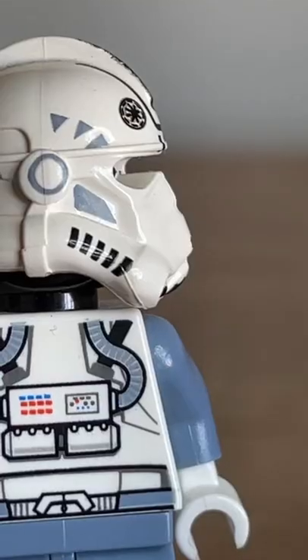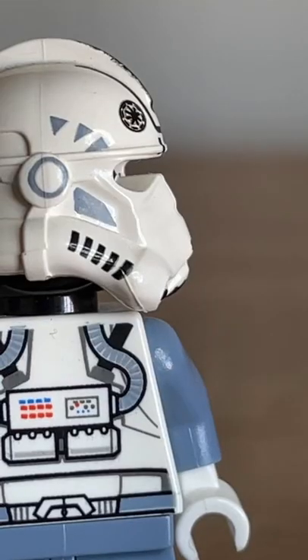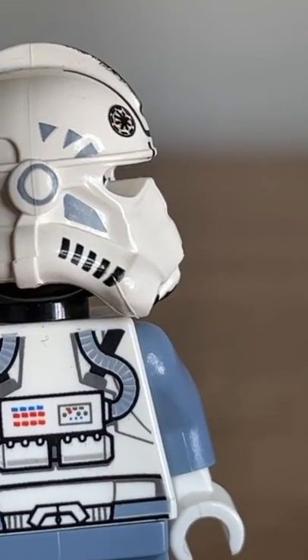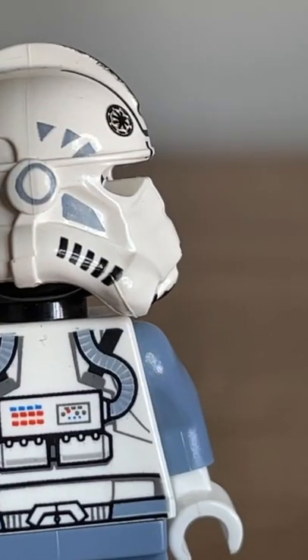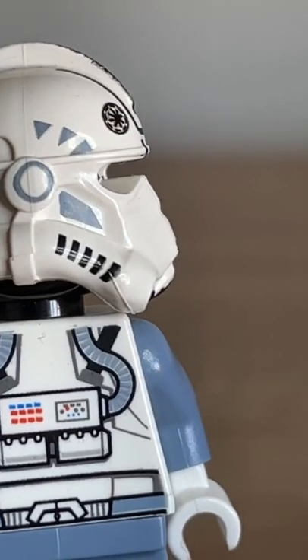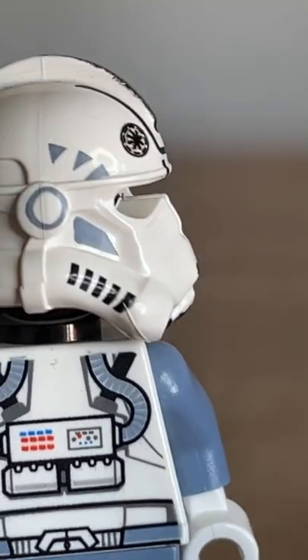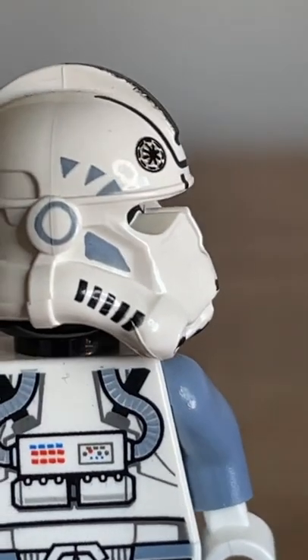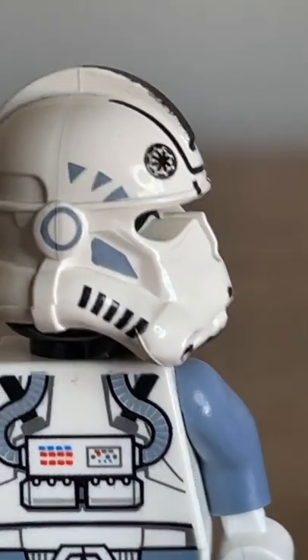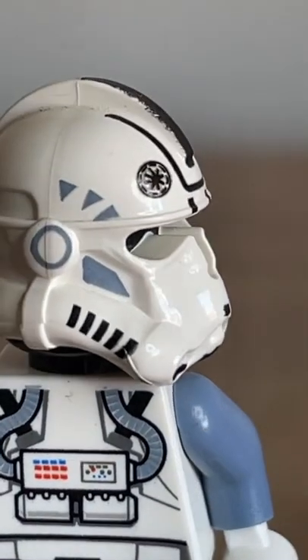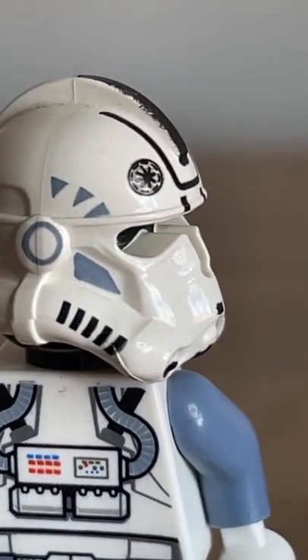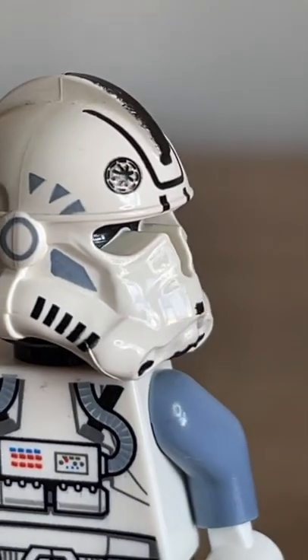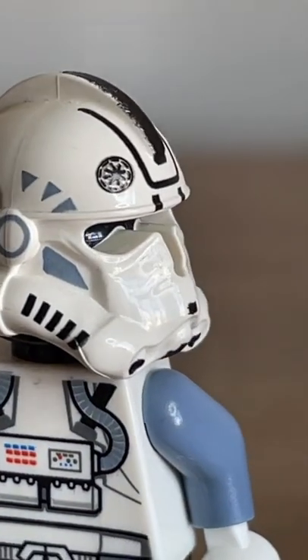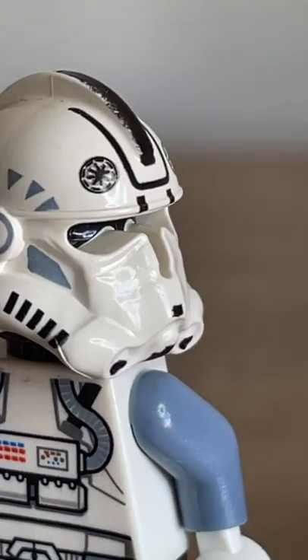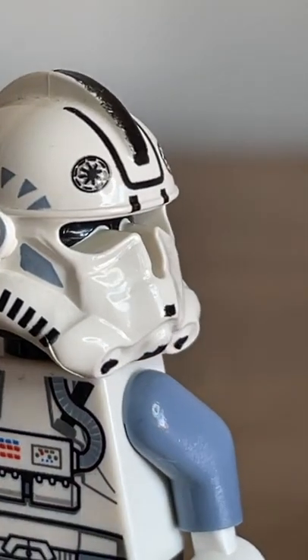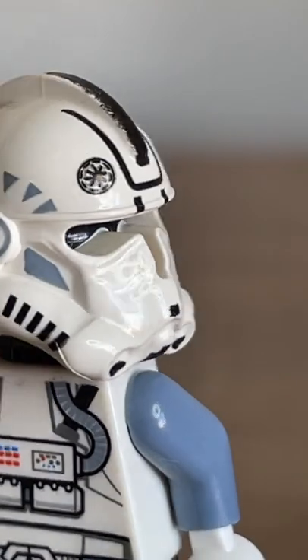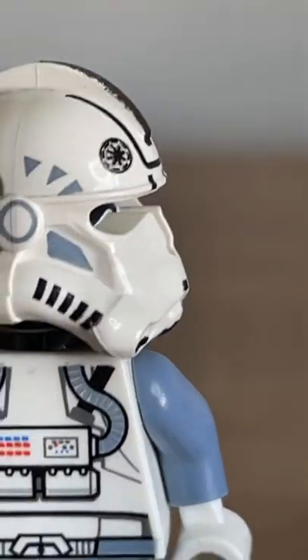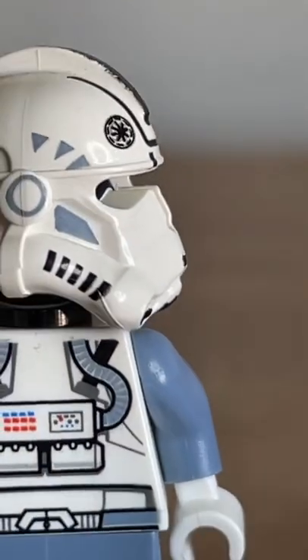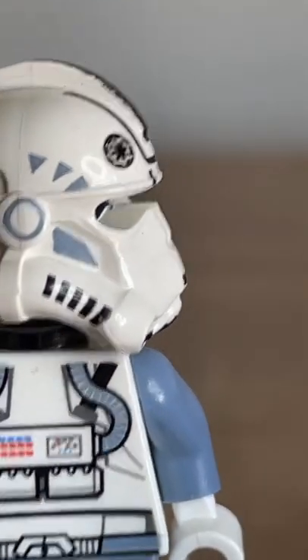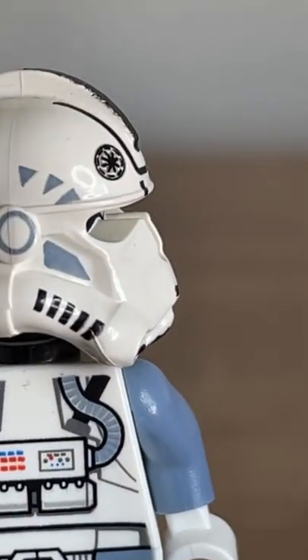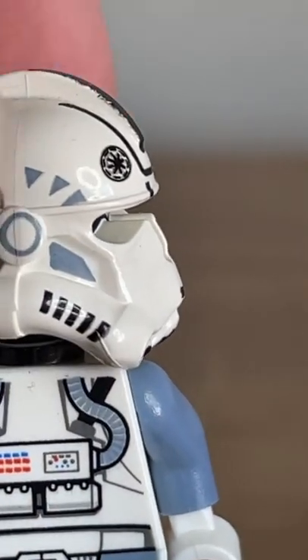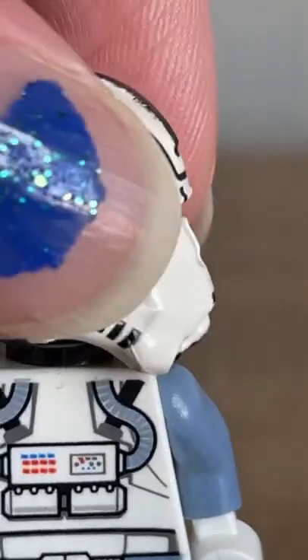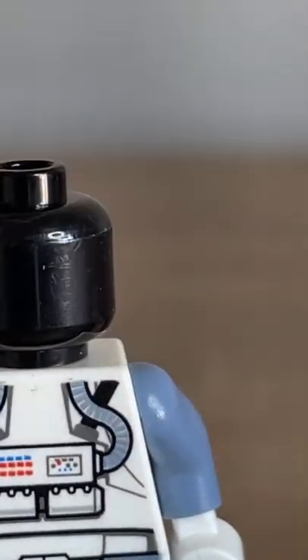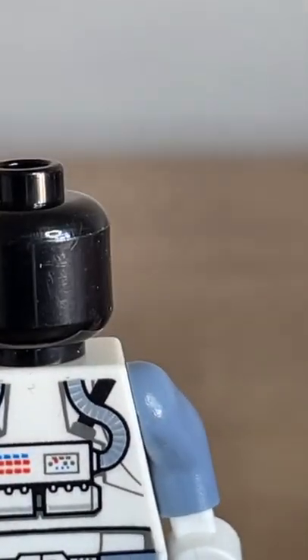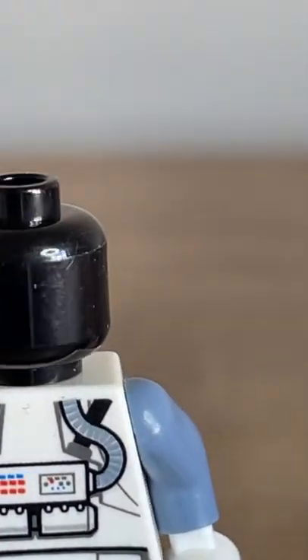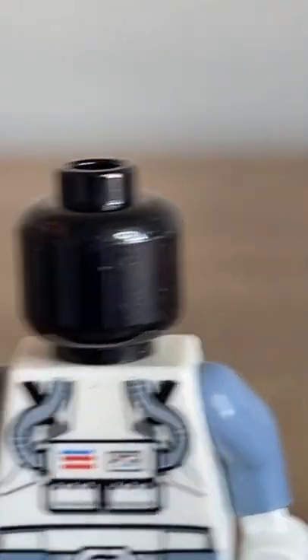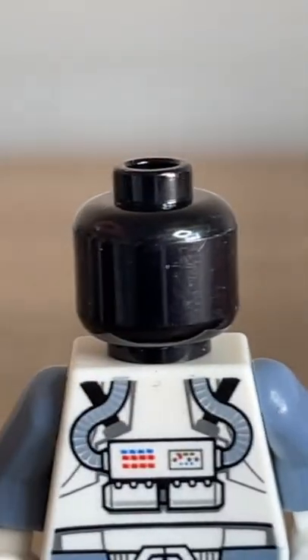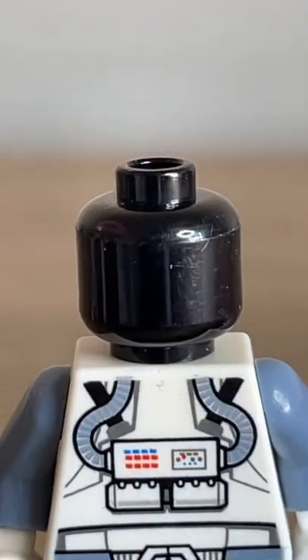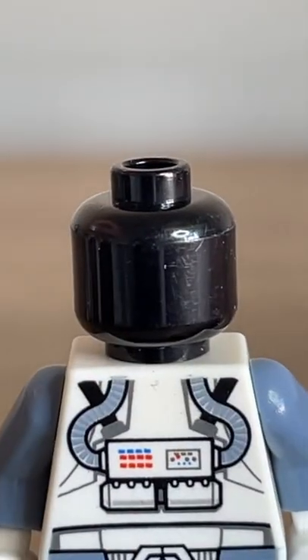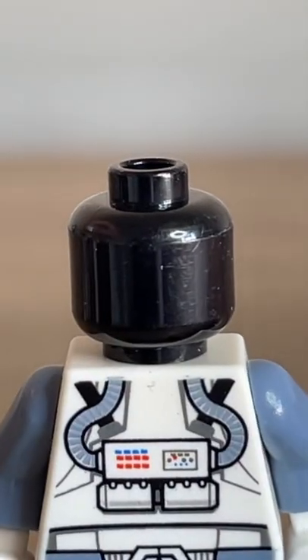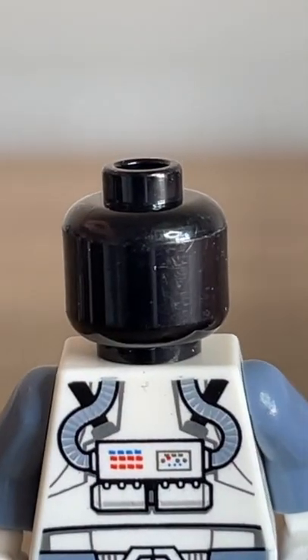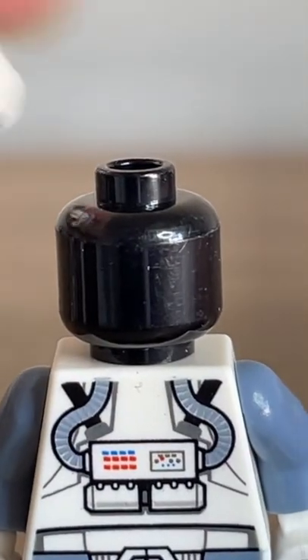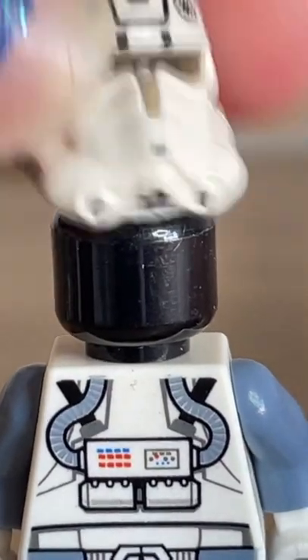One of the most unique things about these clone troopers — the OG vintage ones — is that they had a hole in their visors, and as you can see here, they just have black heads underneath.